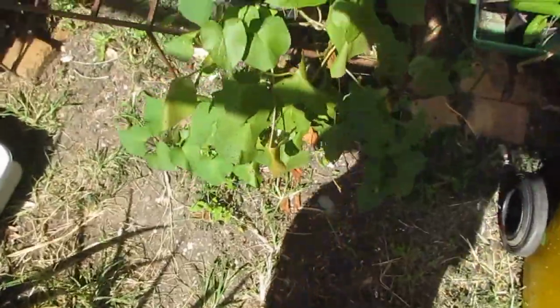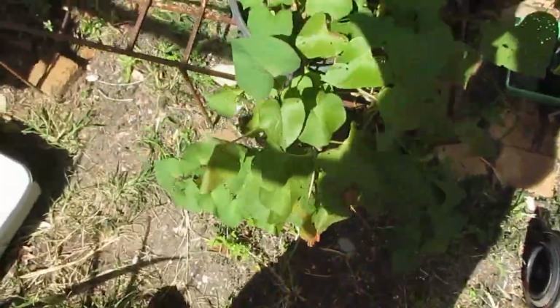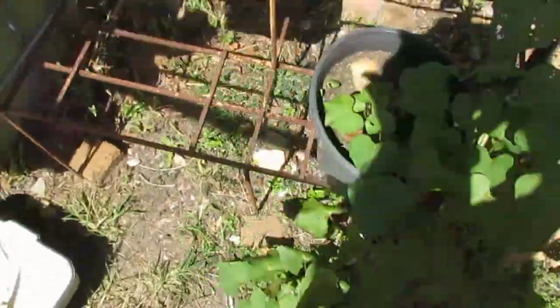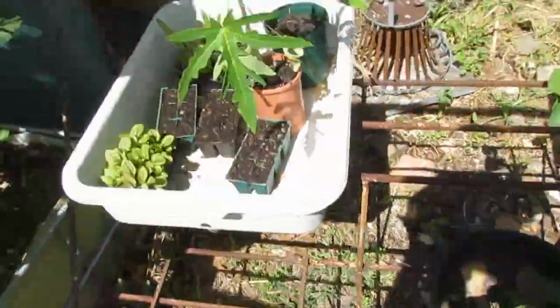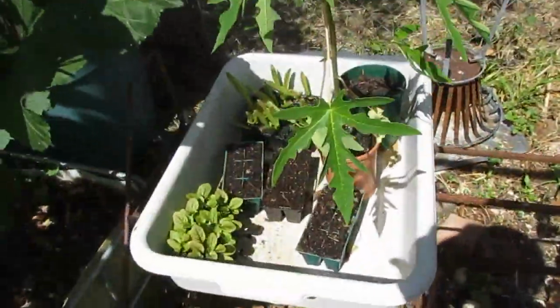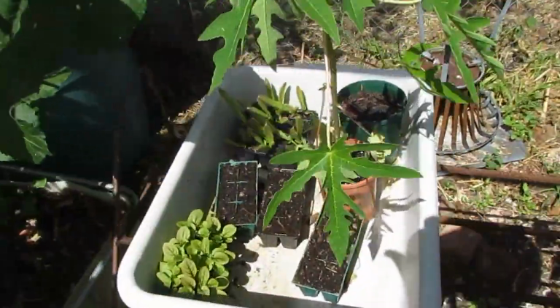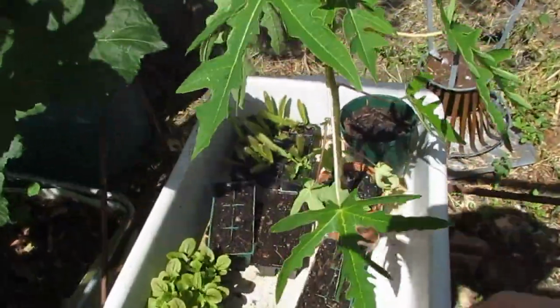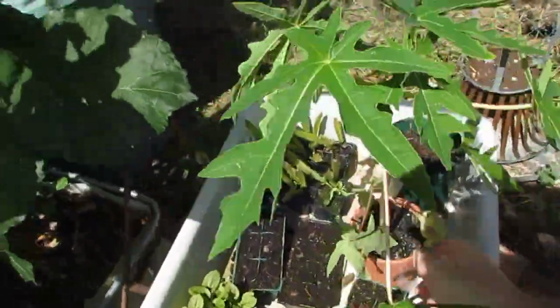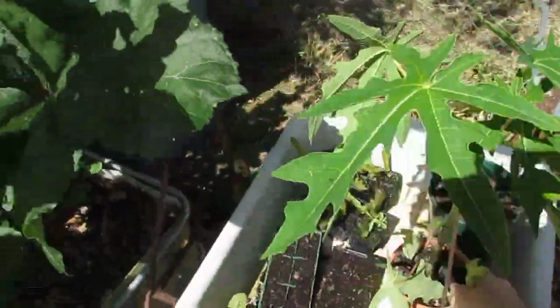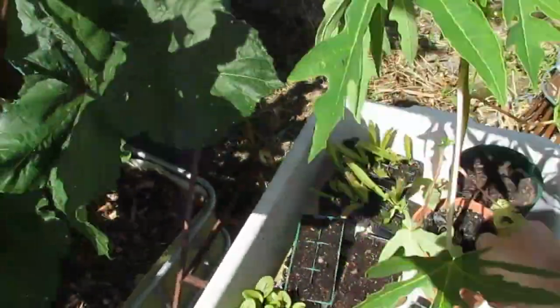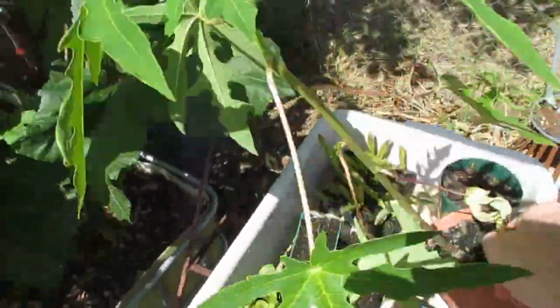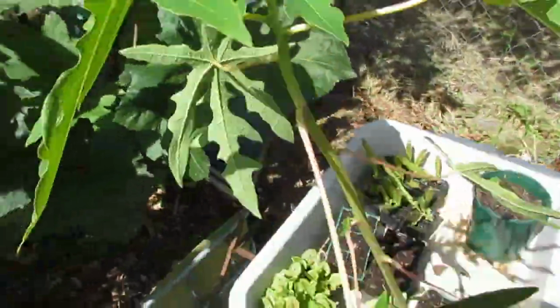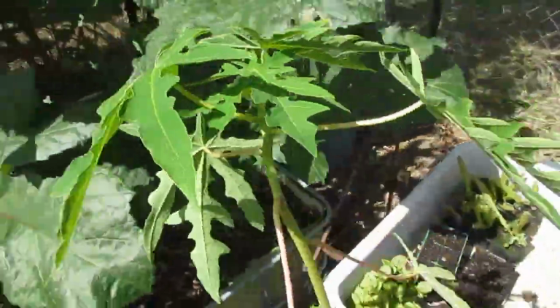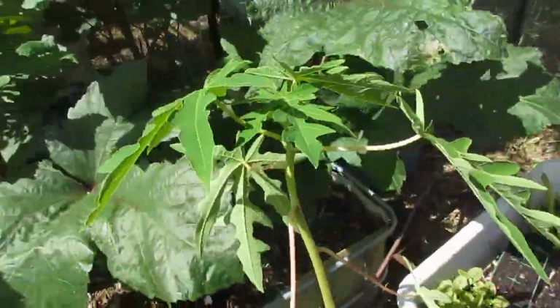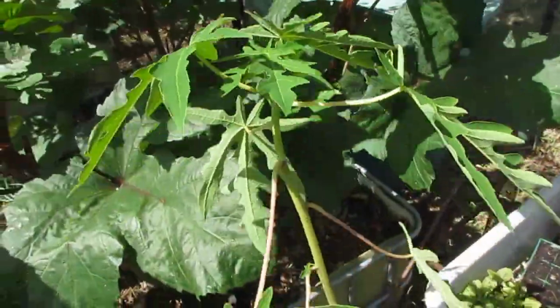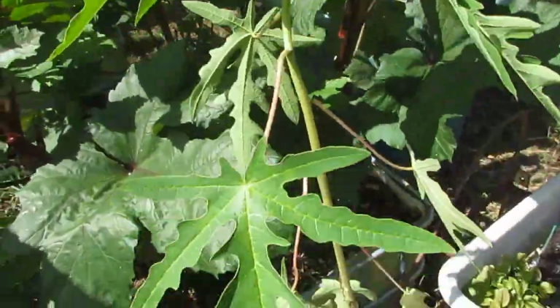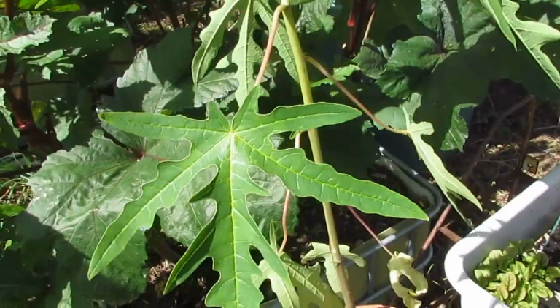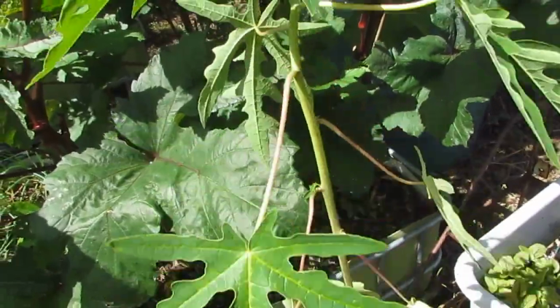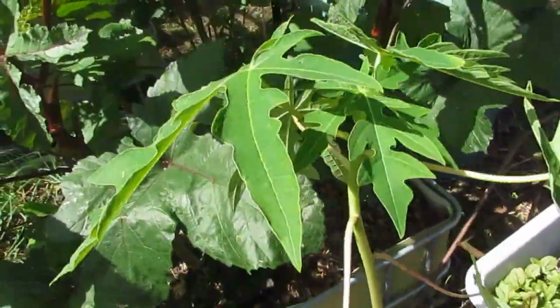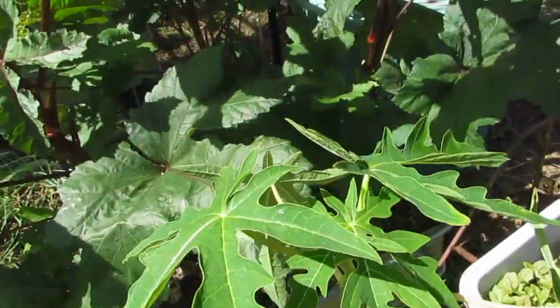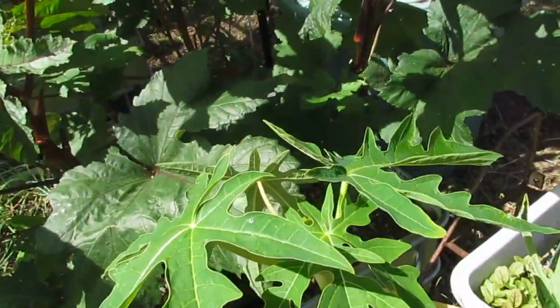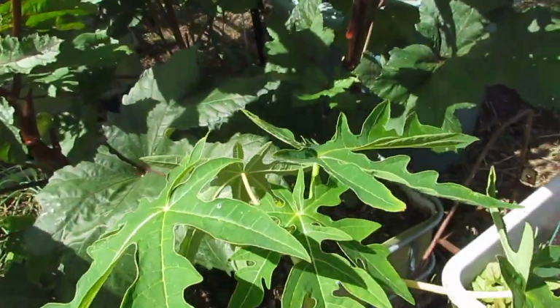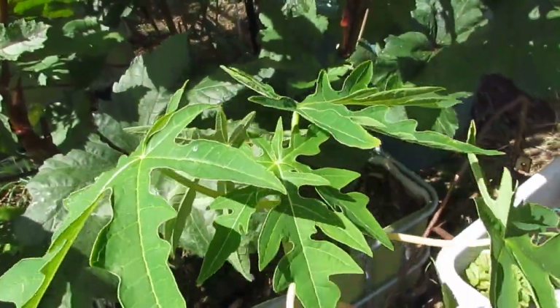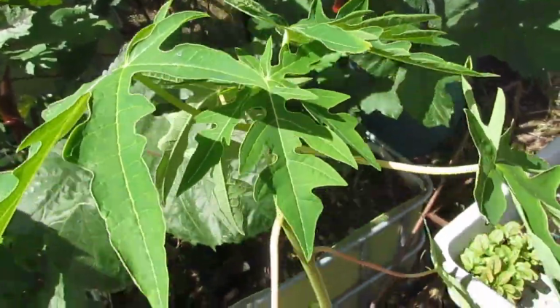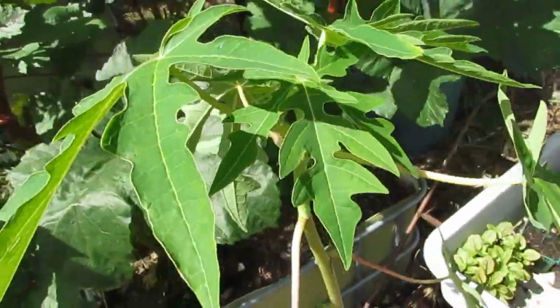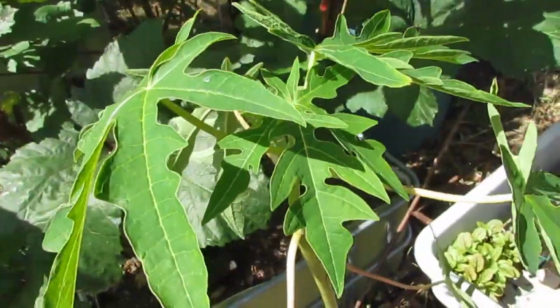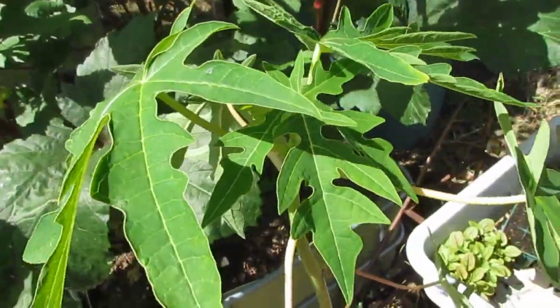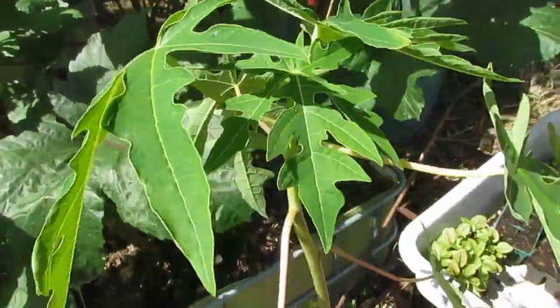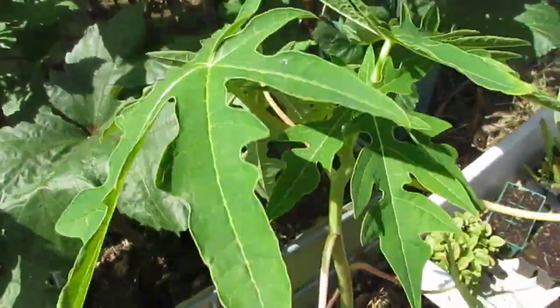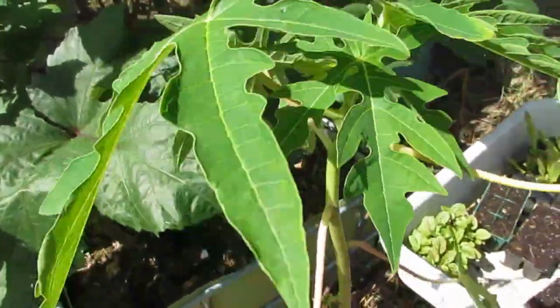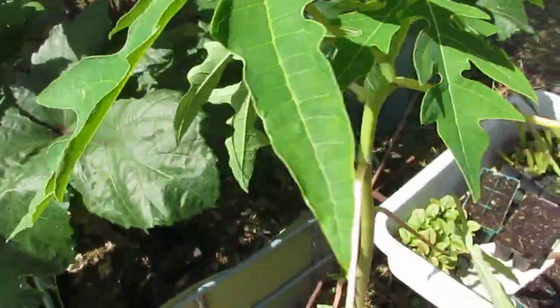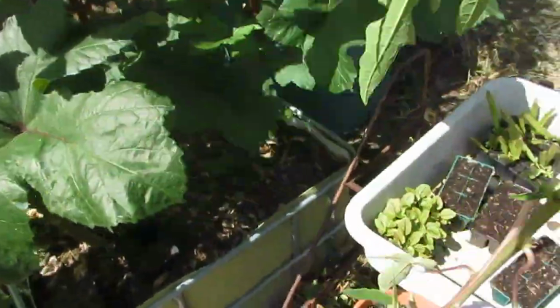Over here I've got my pawpaw — this is the dwarf red pawpaw. They're bisexual too, I forgot to mention that before, so we don't need a male plant.